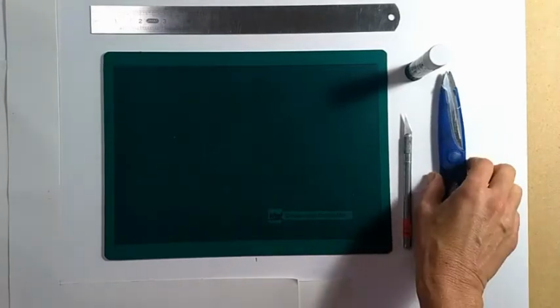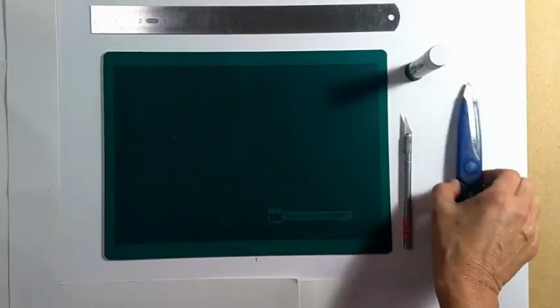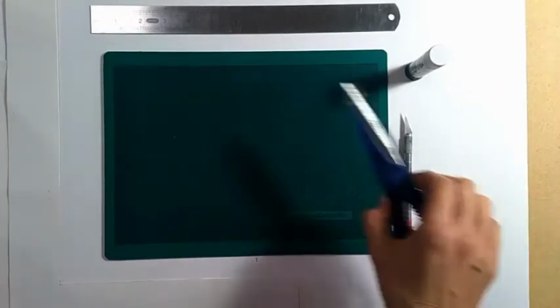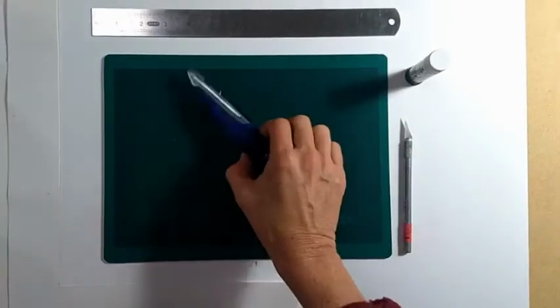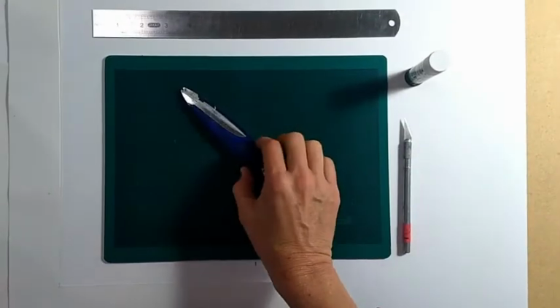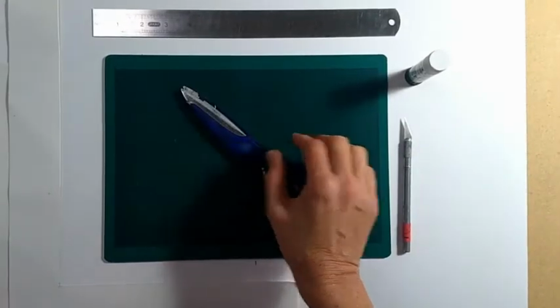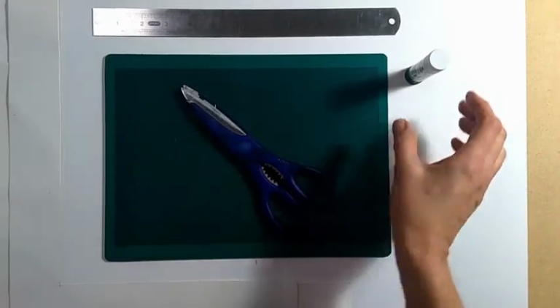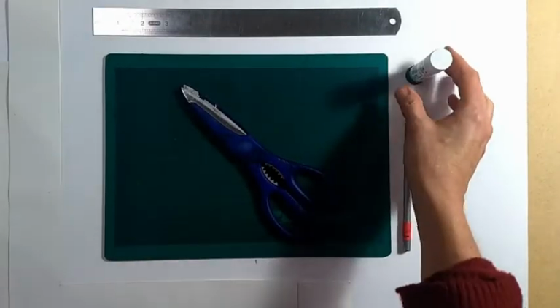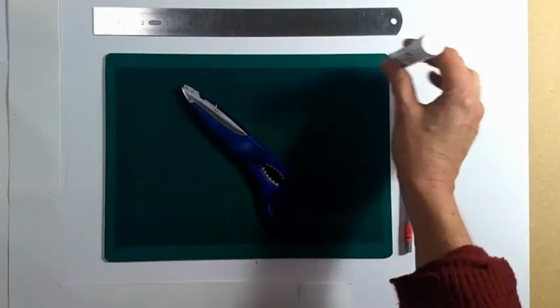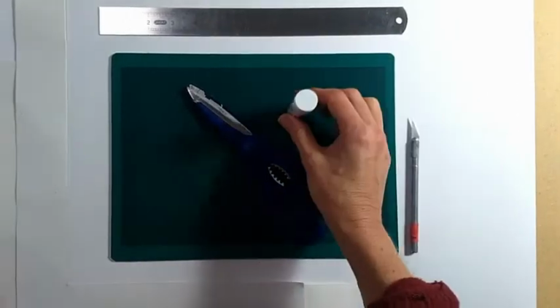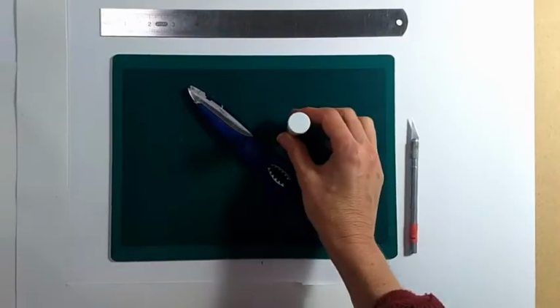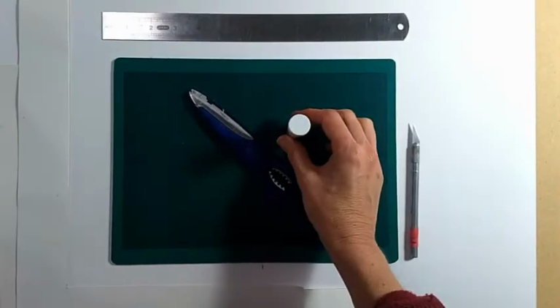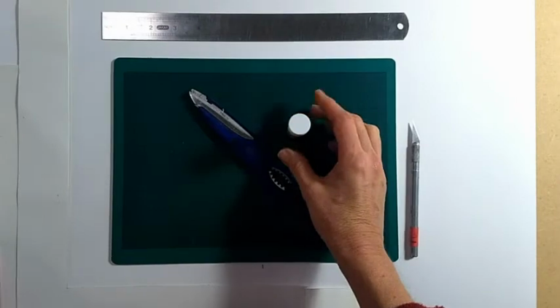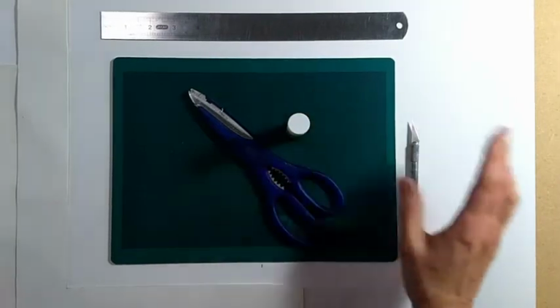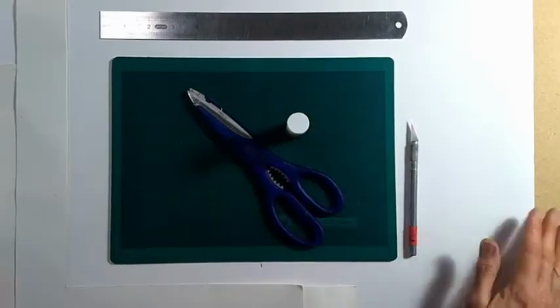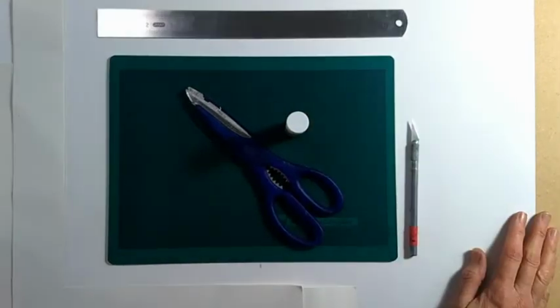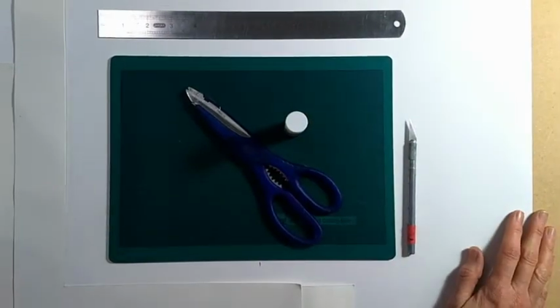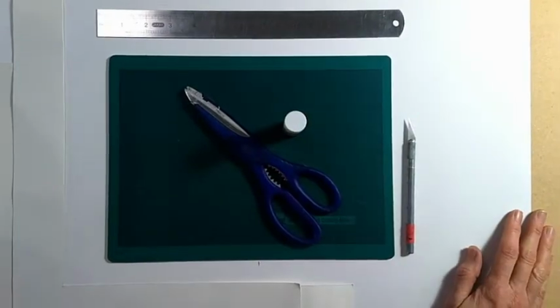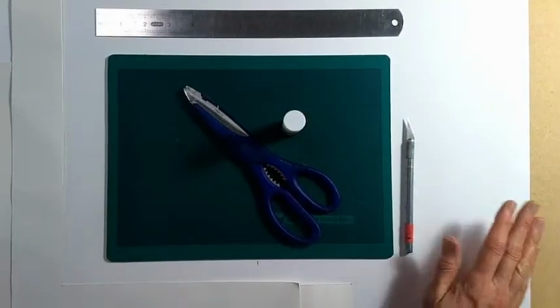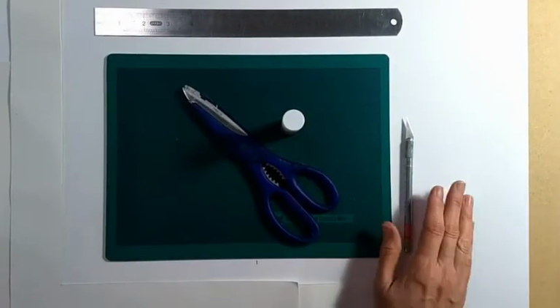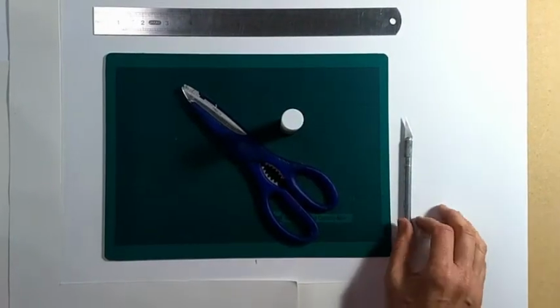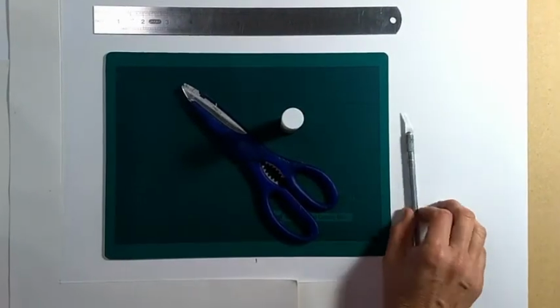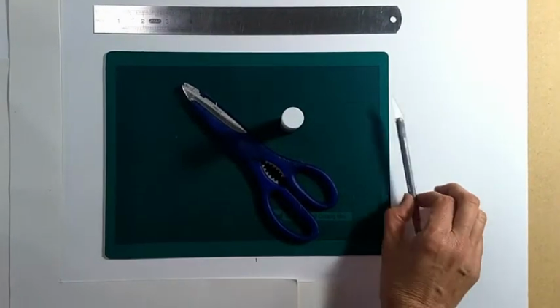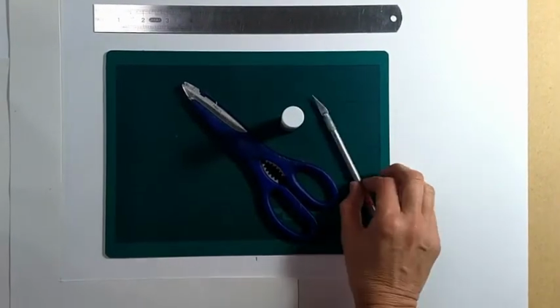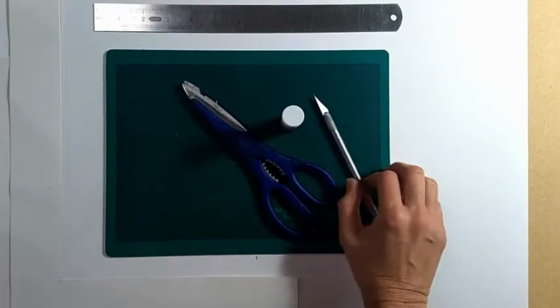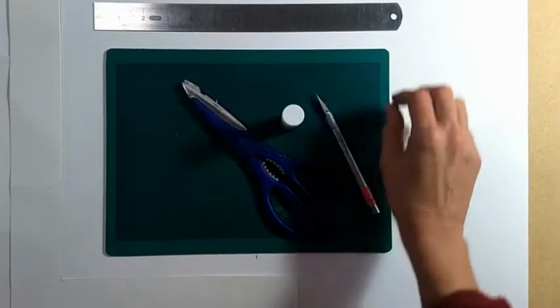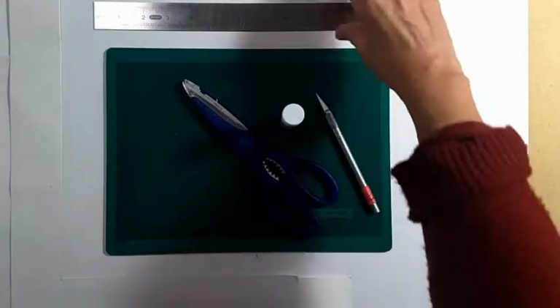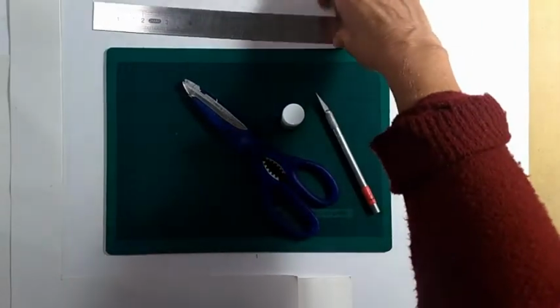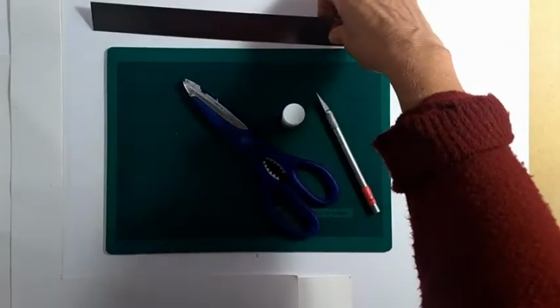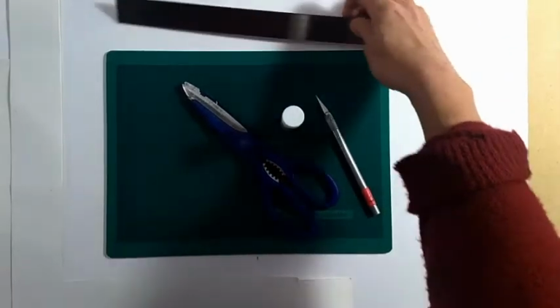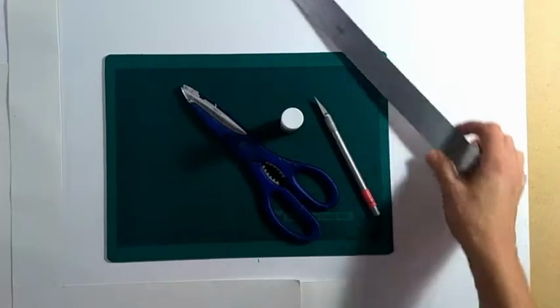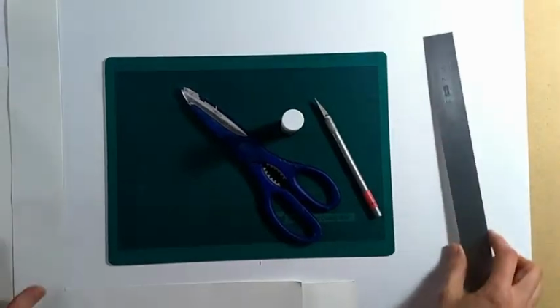What you need for sure is a pair of scissors and a glue stick. And then if you happen to have it, a cutting mat and a scalpel and a ruler are very useful.